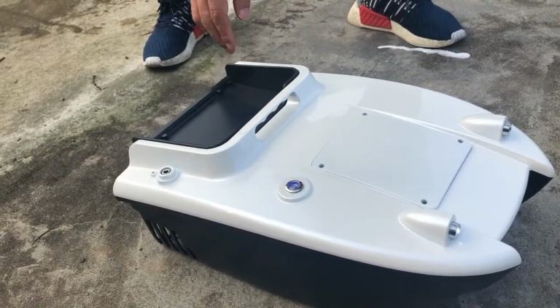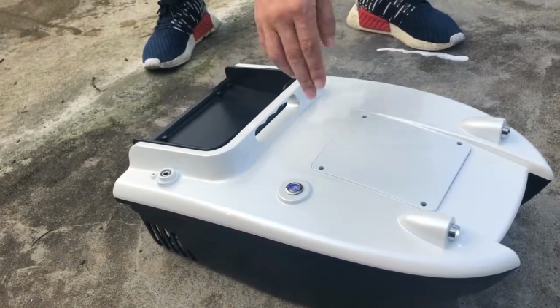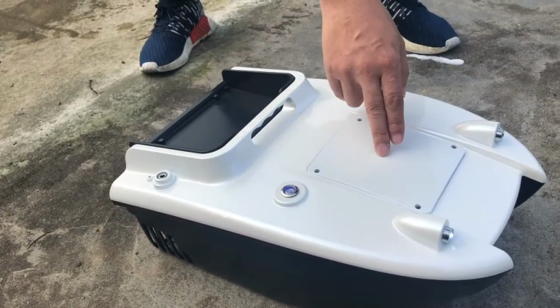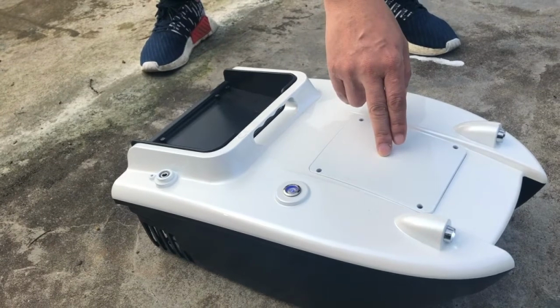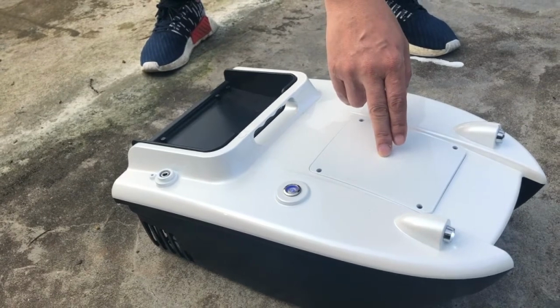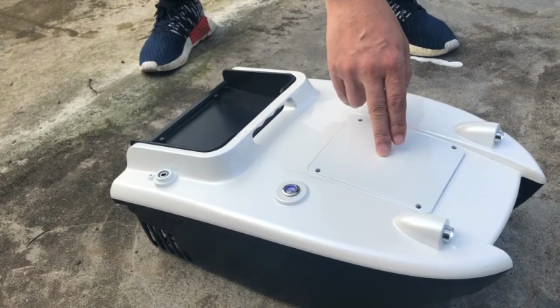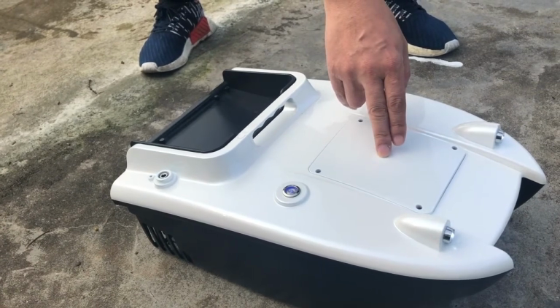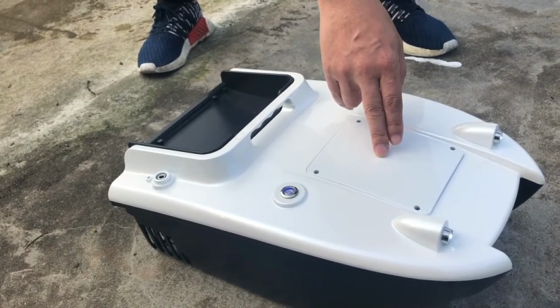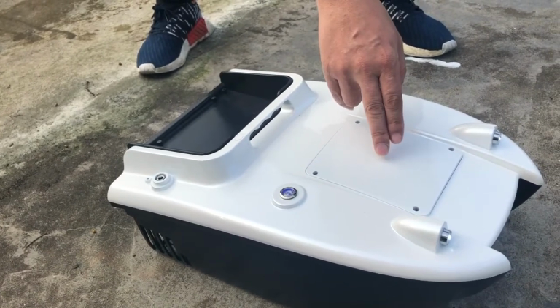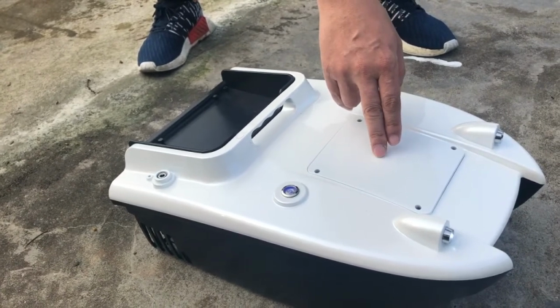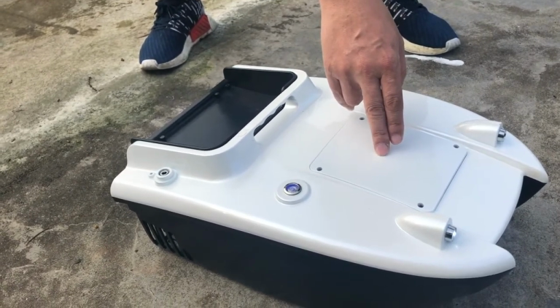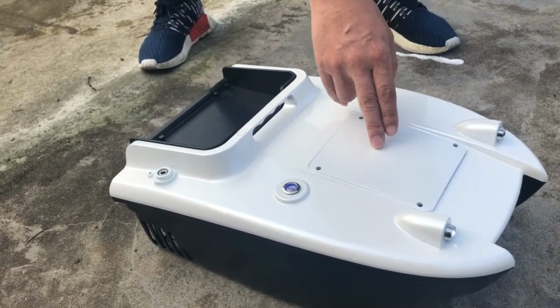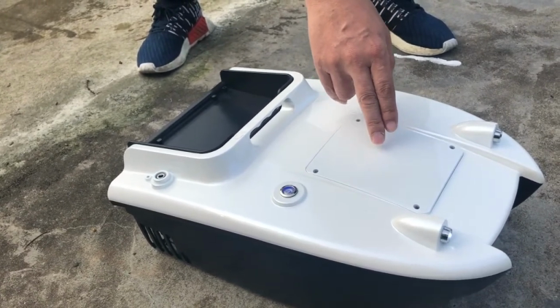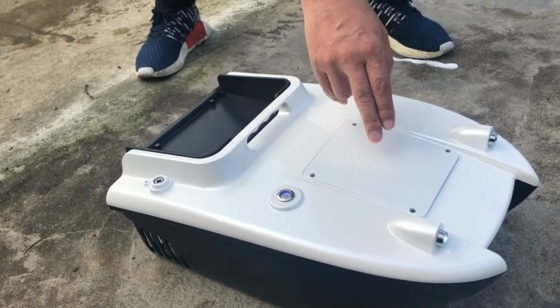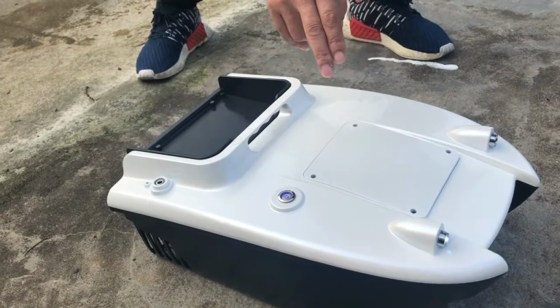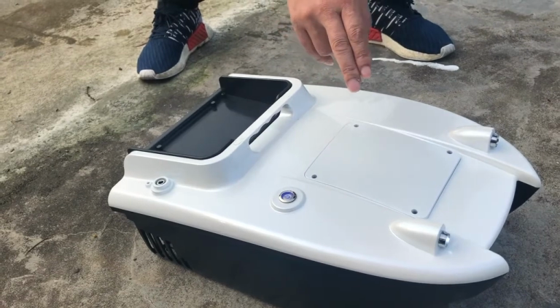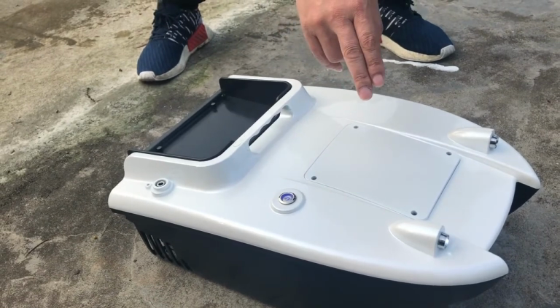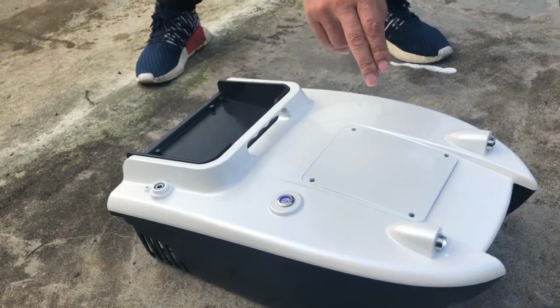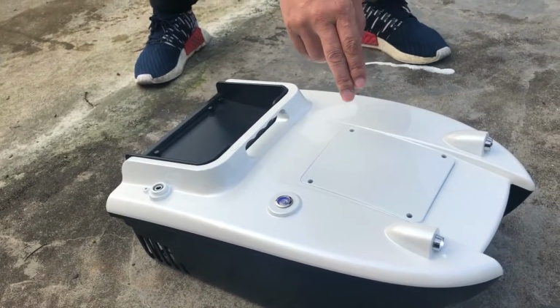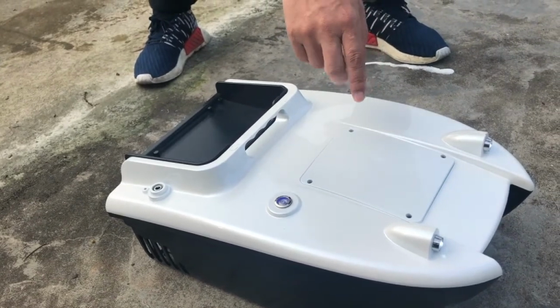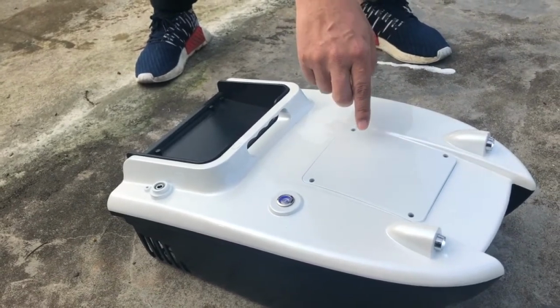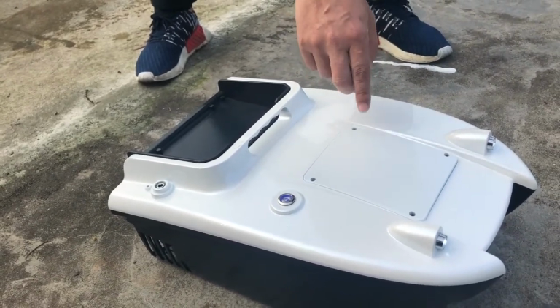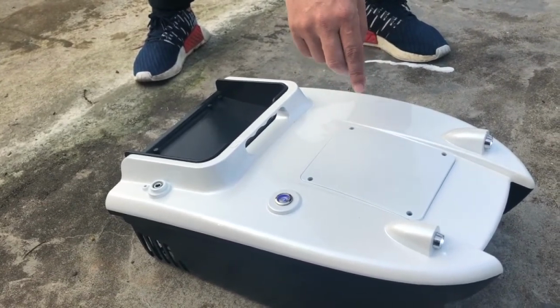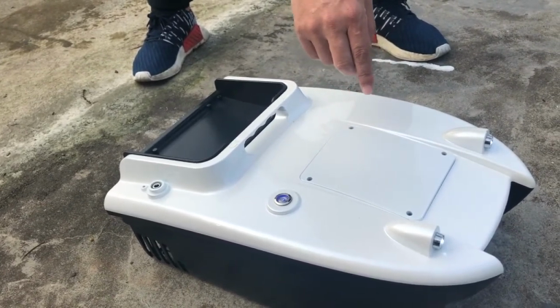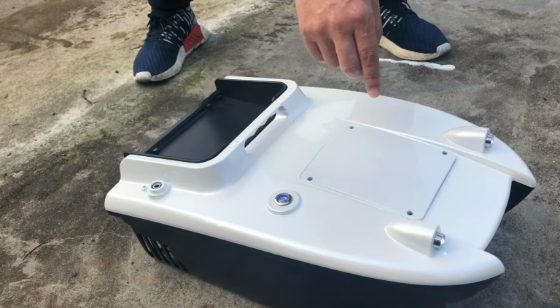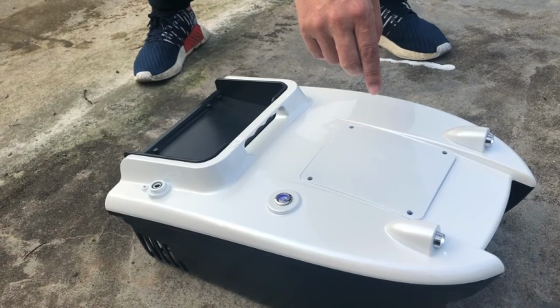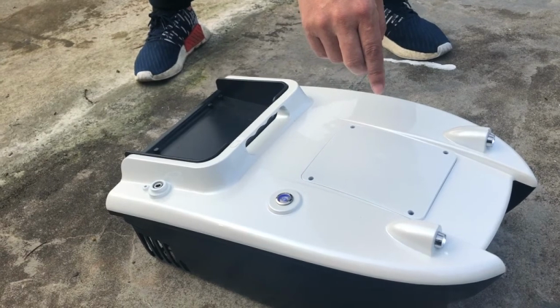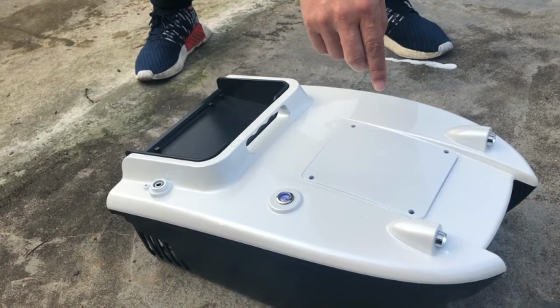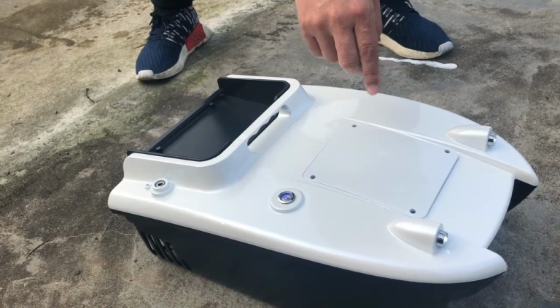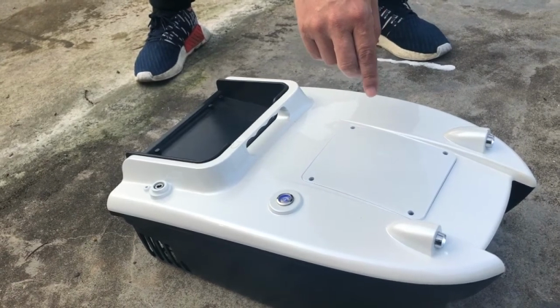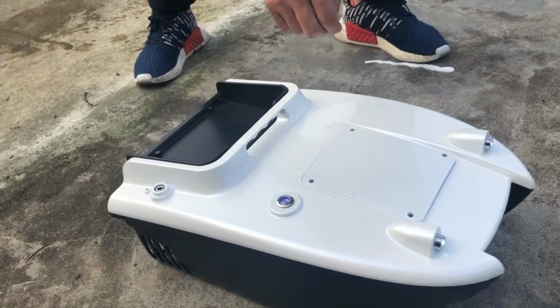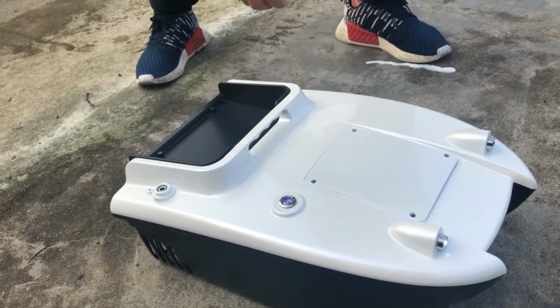The battery bunker is set in front of the boat and is equipped with 12 V 5 AH lead acid batteries for an hour. It can also be equipped with 11.1 V 16 AH lithium batteries, which can last up to 3 hours.